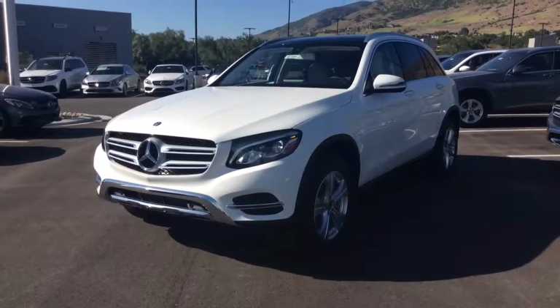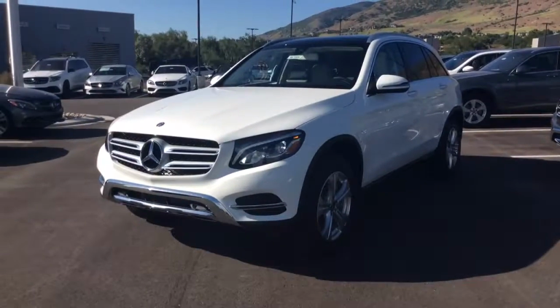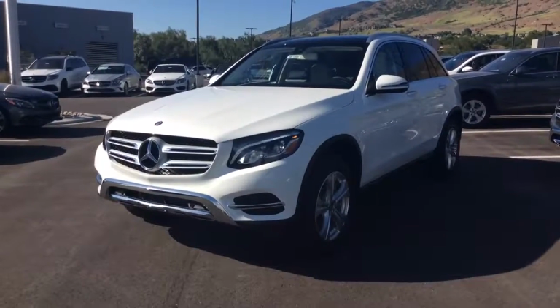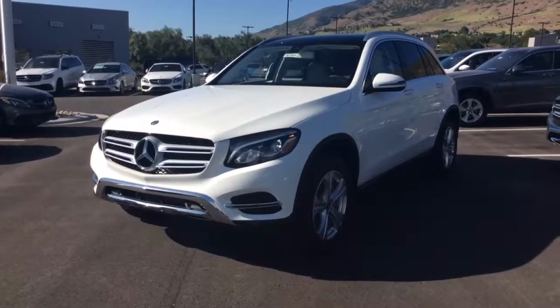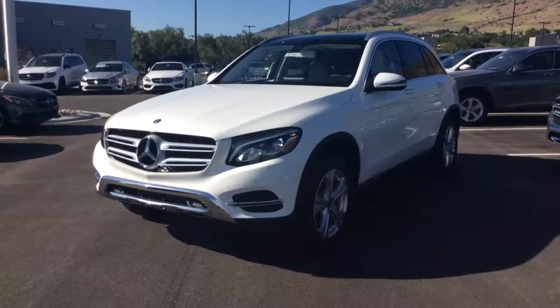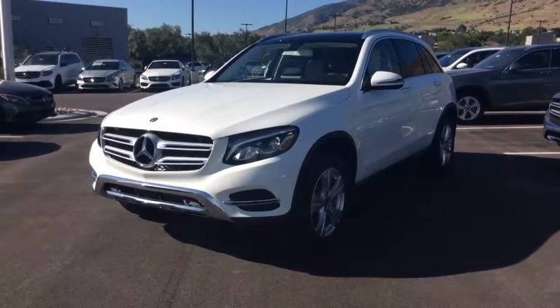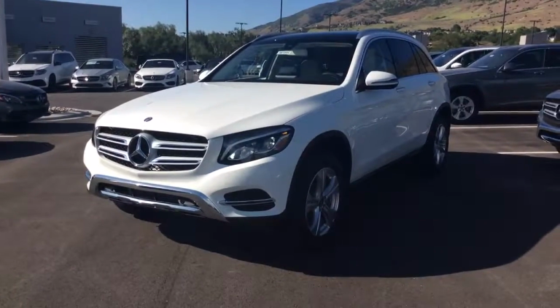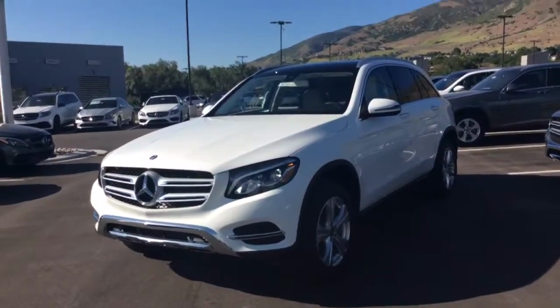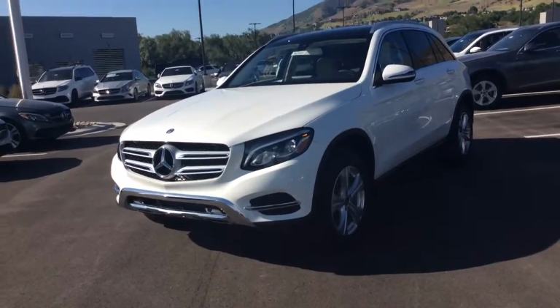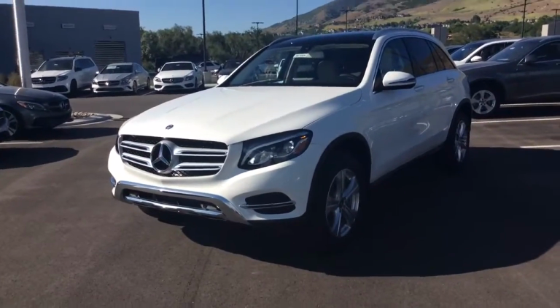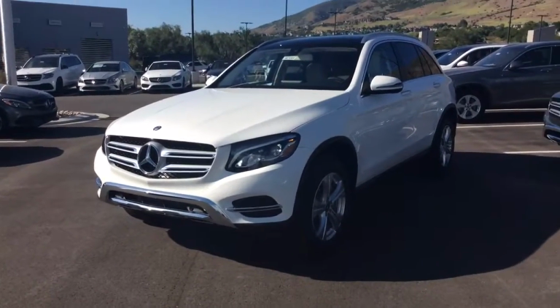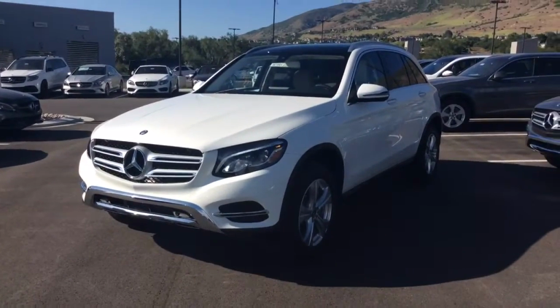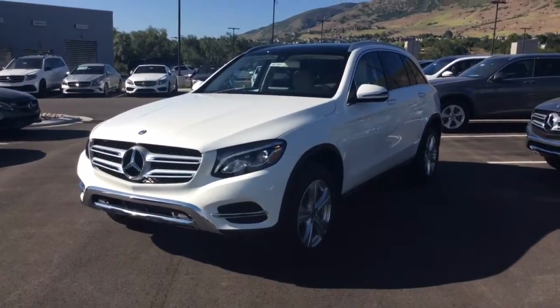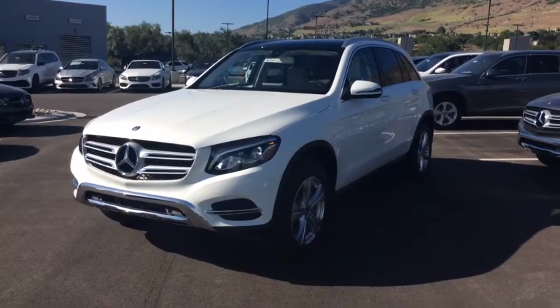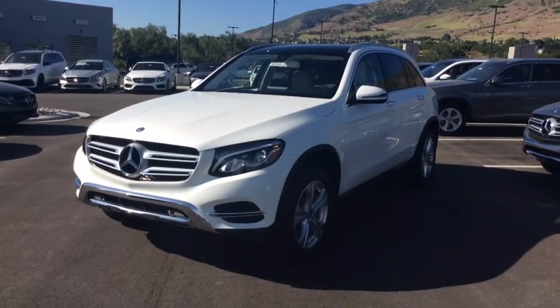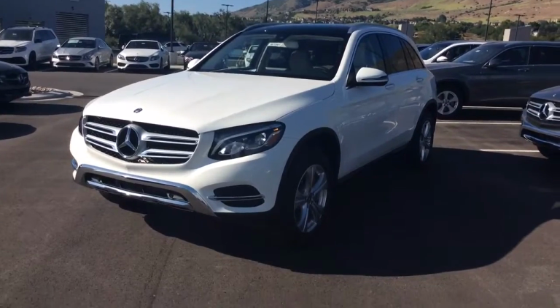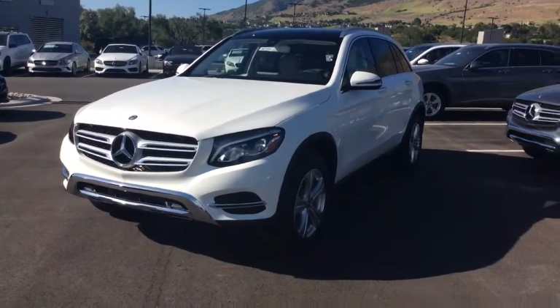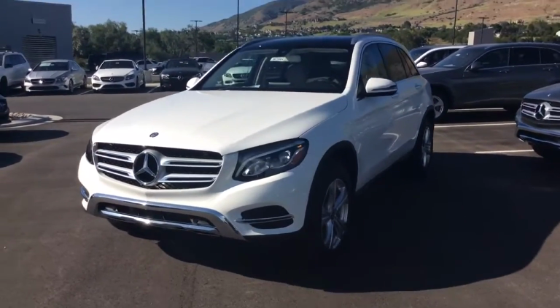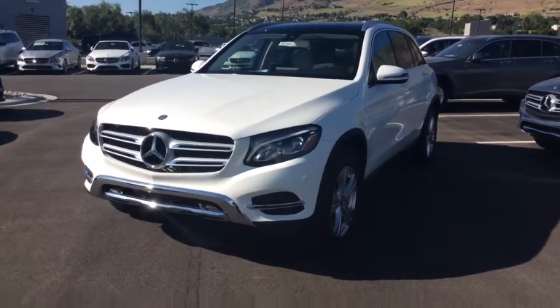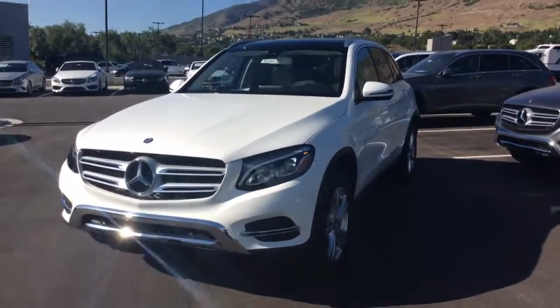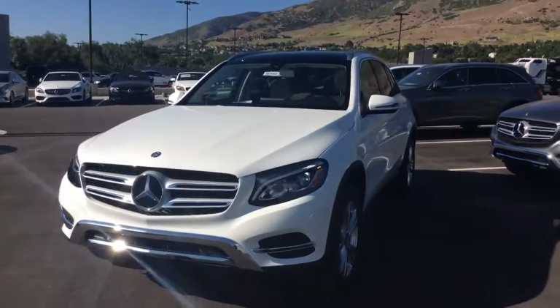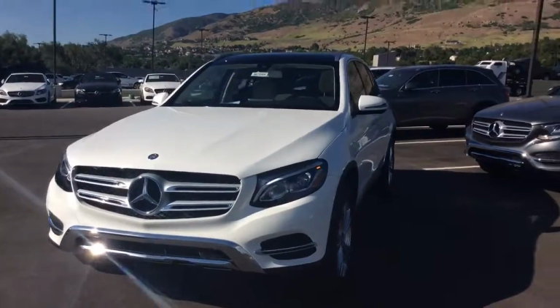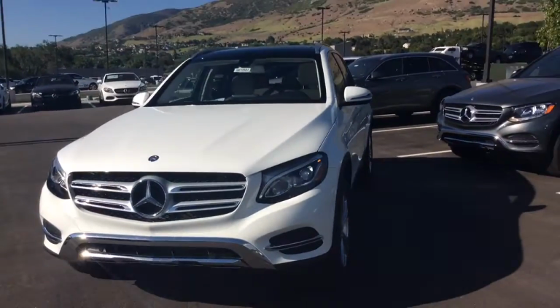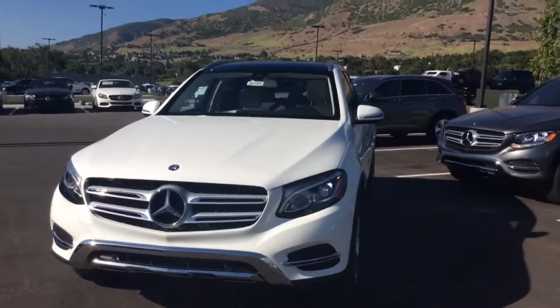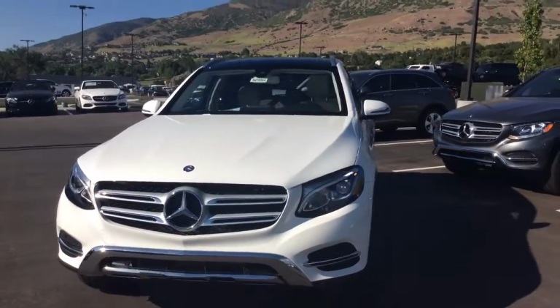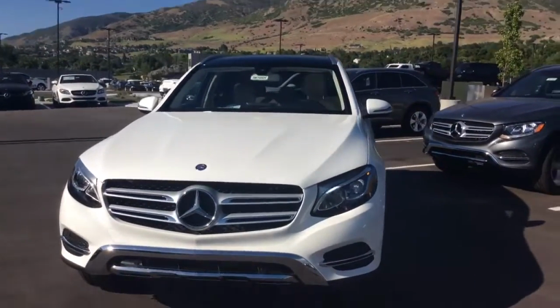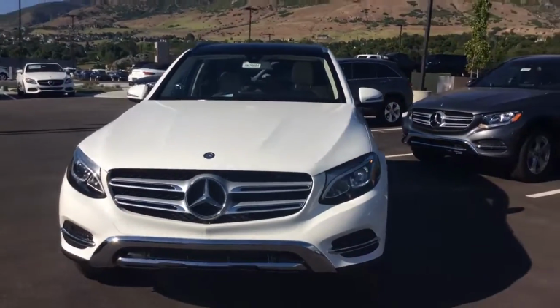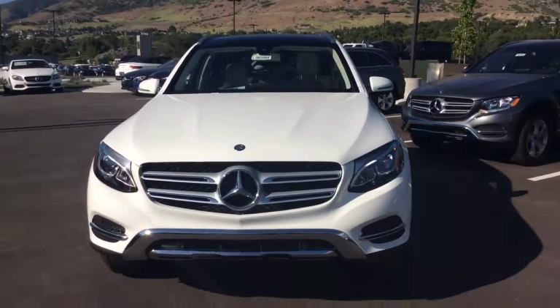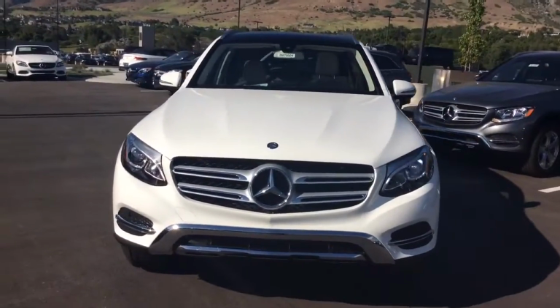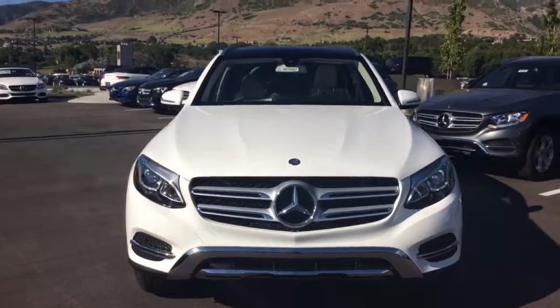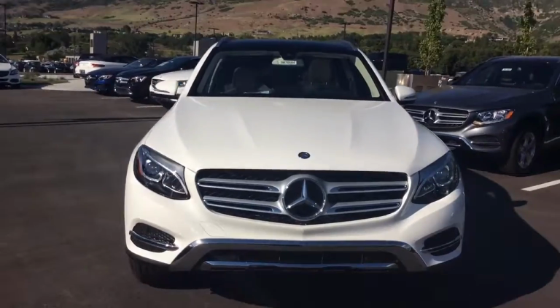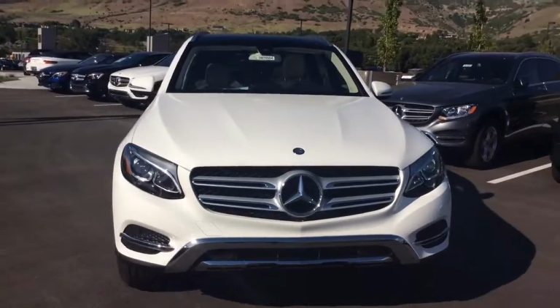Good evening Kylie and Ryan. This is Heather with Mercedes-Benz of Farmington. I just wanted to offer you a quick video to show you the different vehicles that we've been talking about.